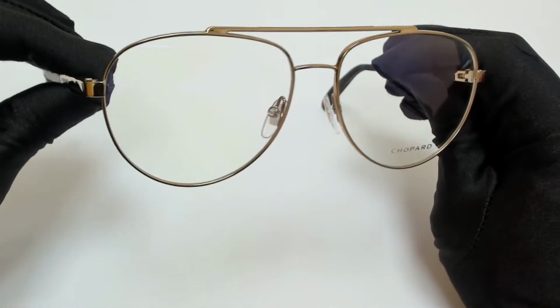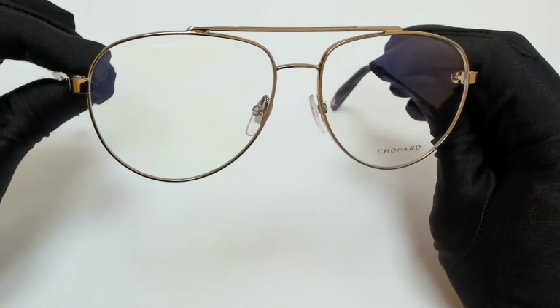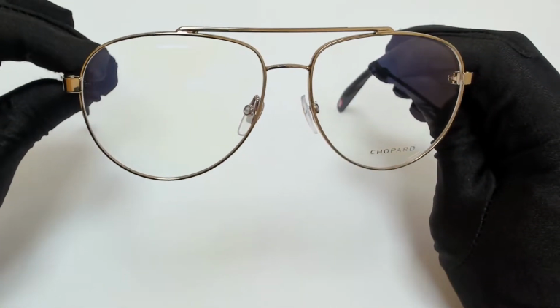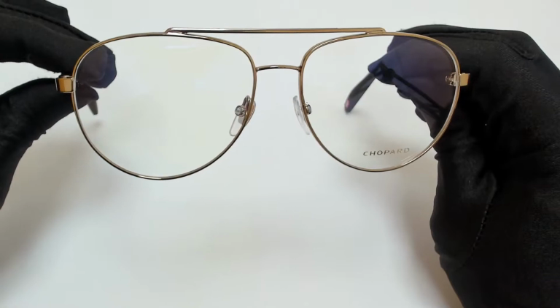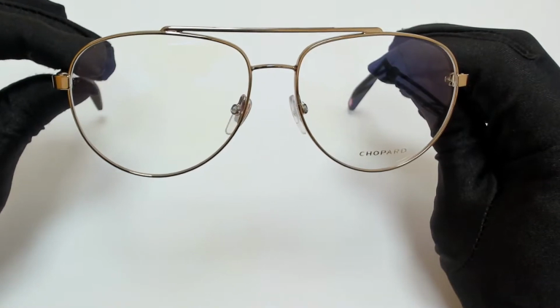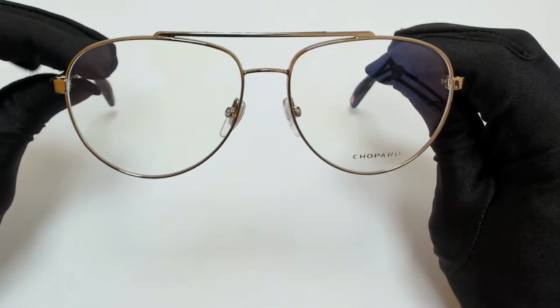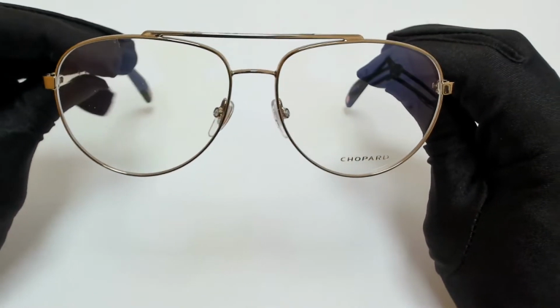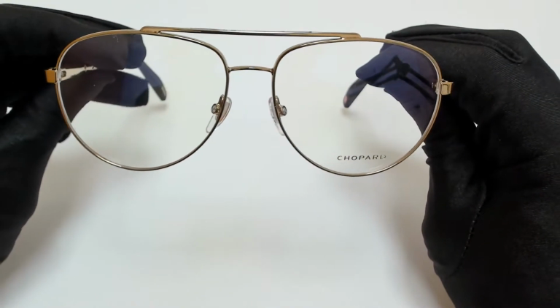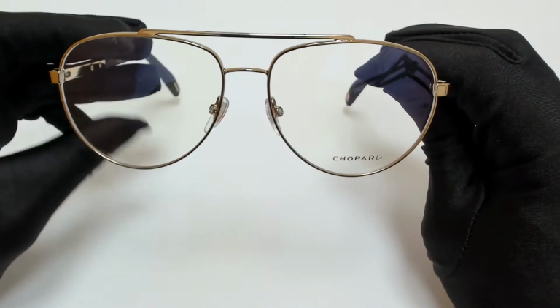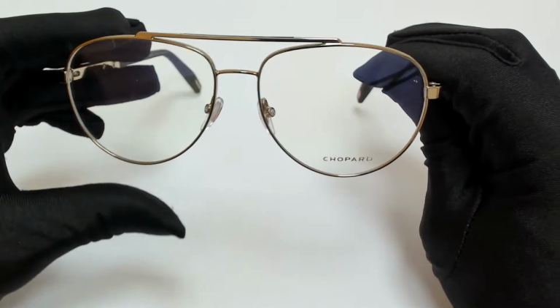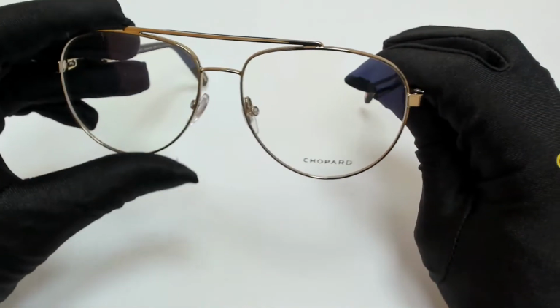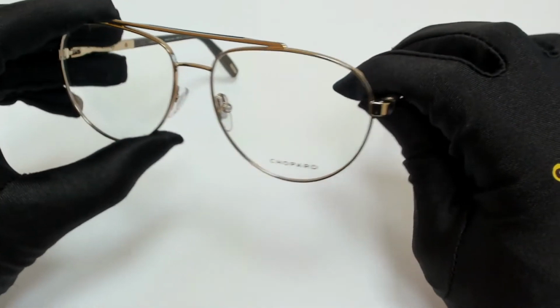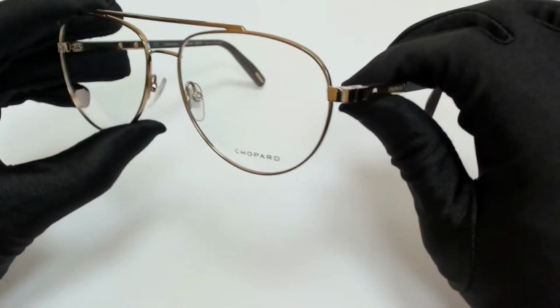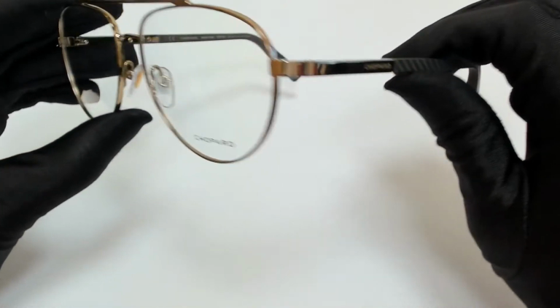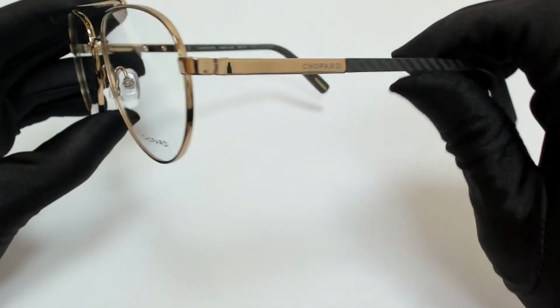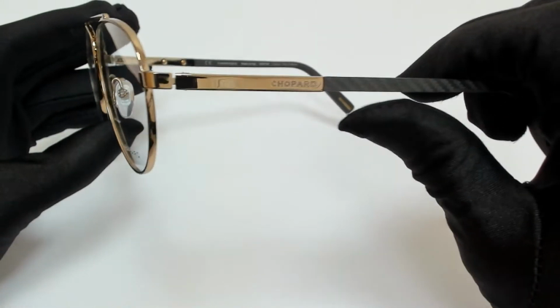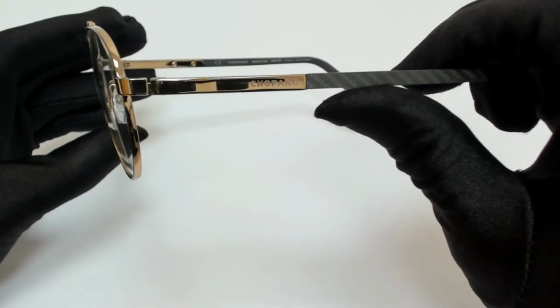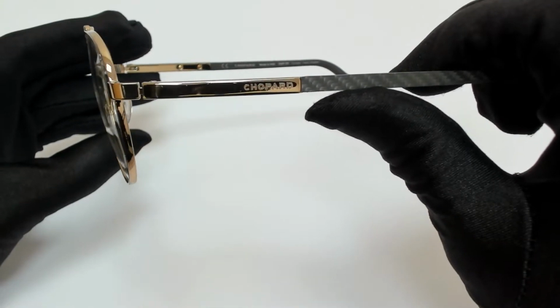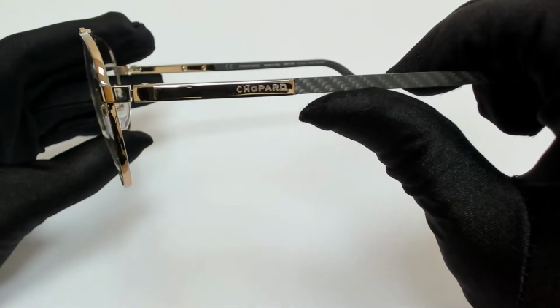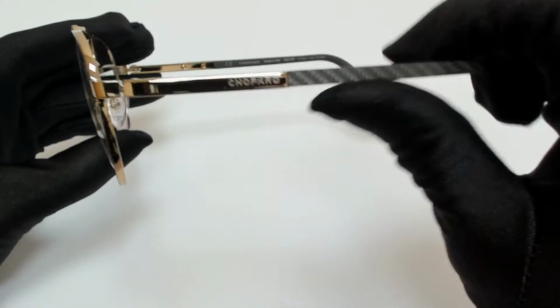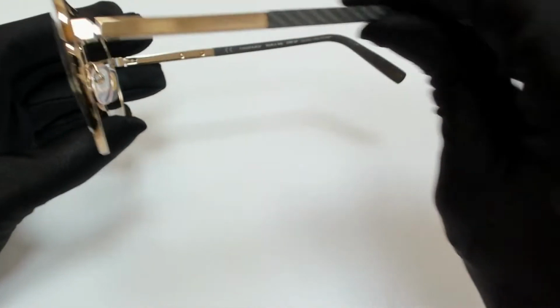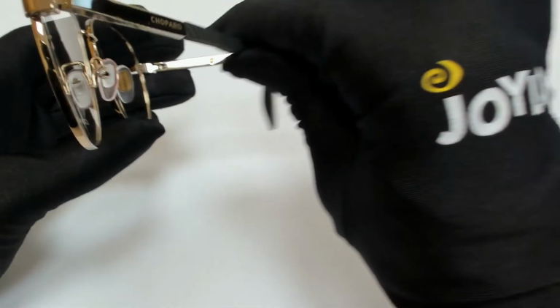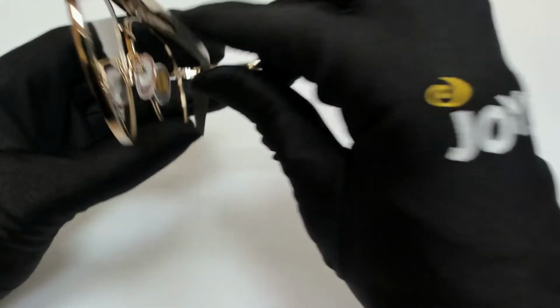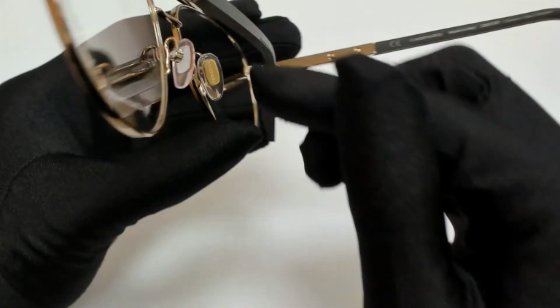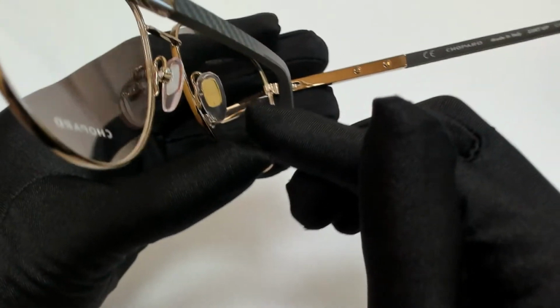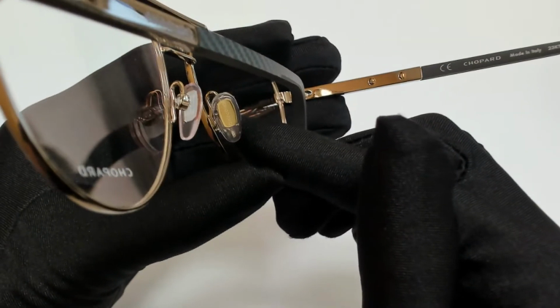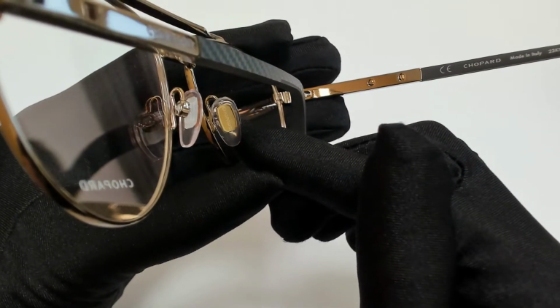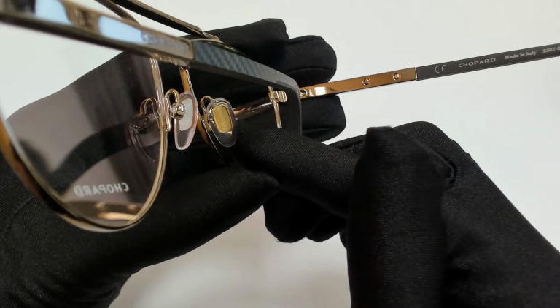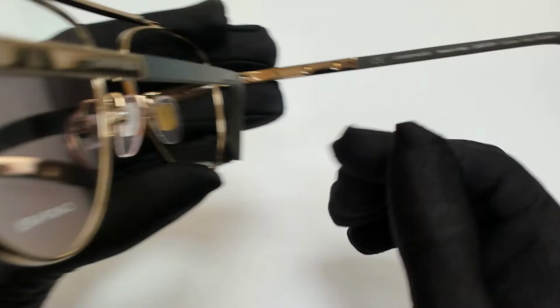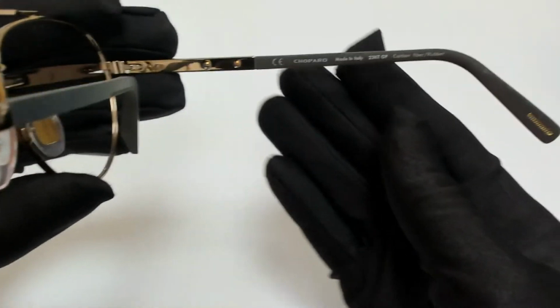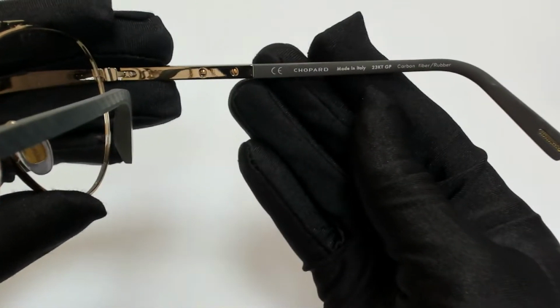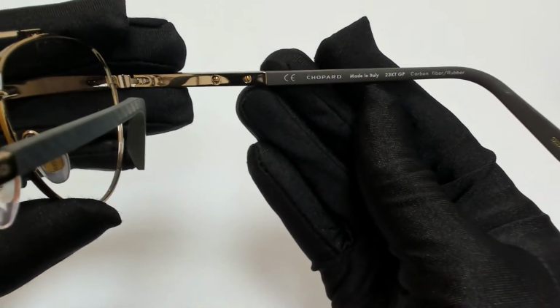The color of the frame is gold and it has a rectangular shape. On its temples you'll find the Chopard logo, and it can also be found on its nose pads. And it's made in Italy.